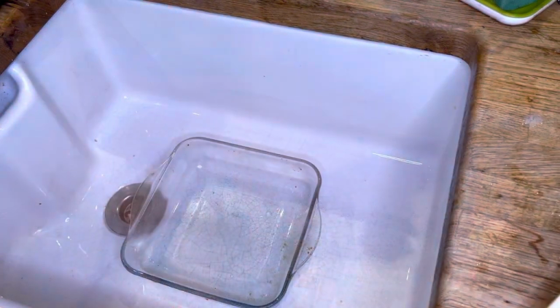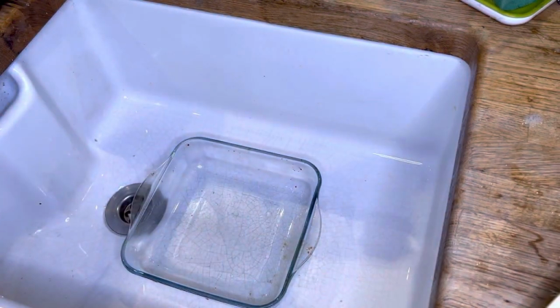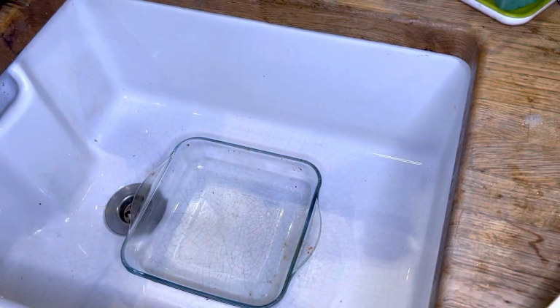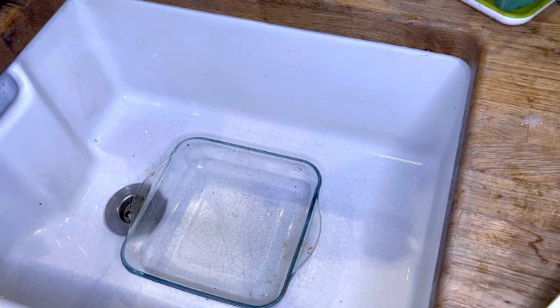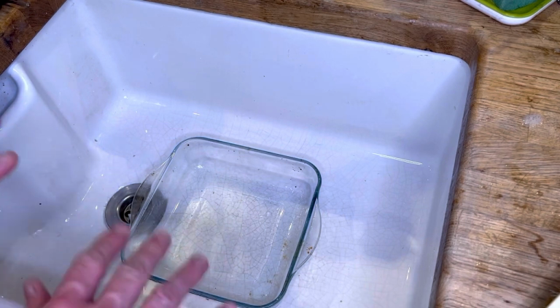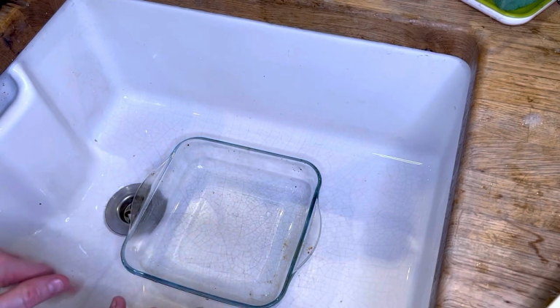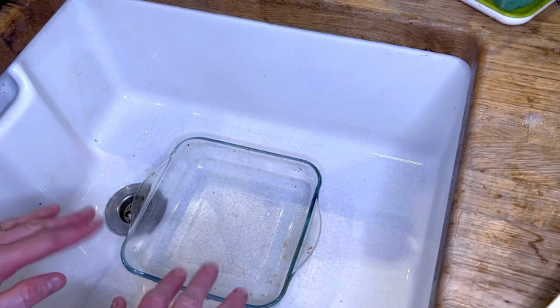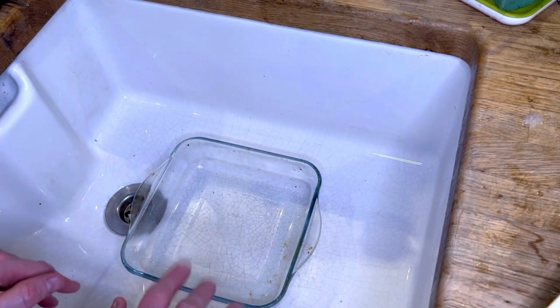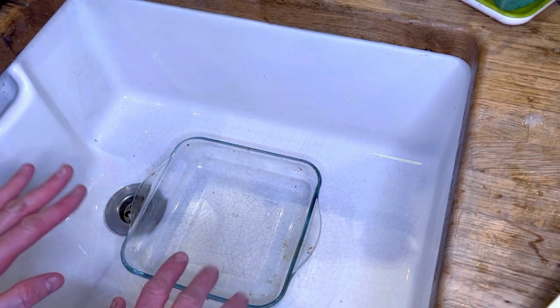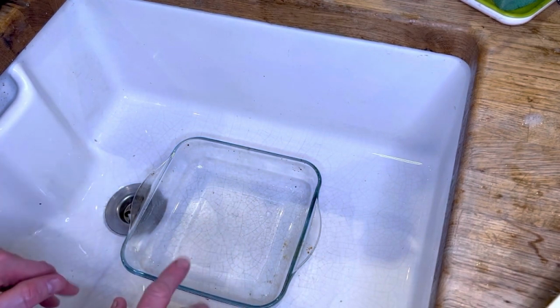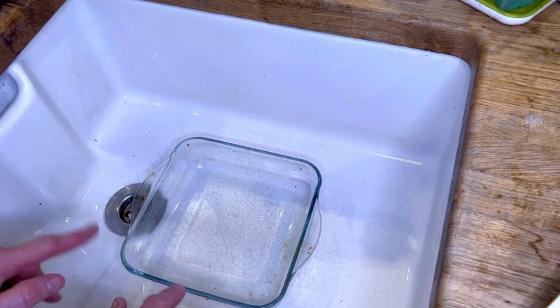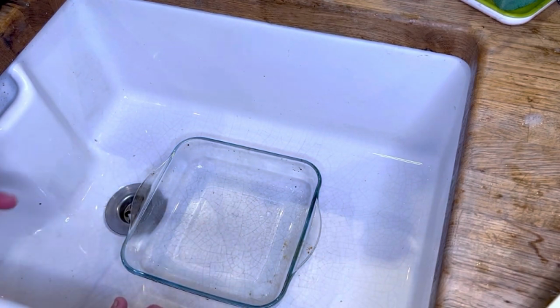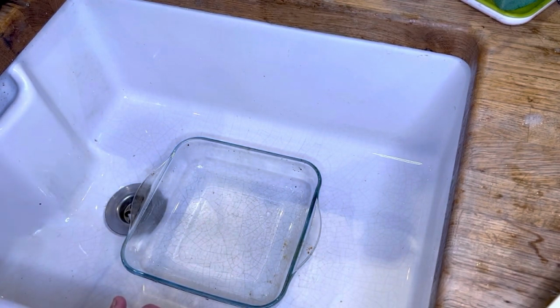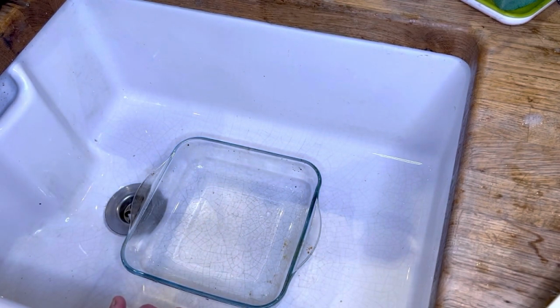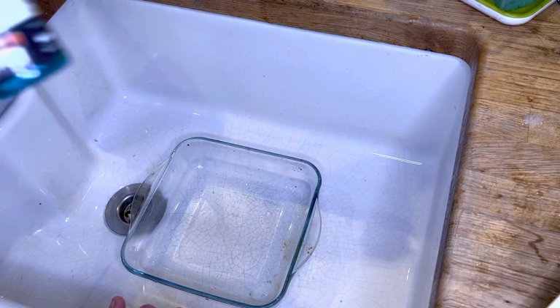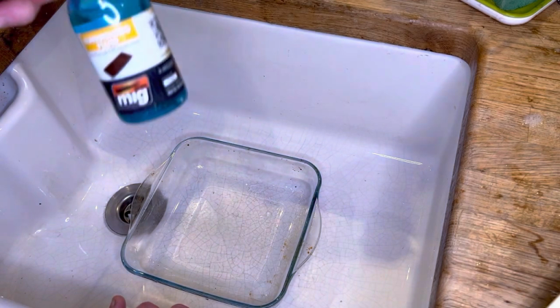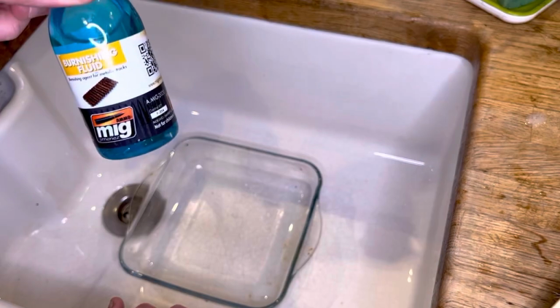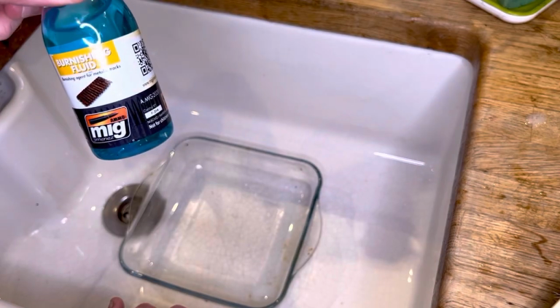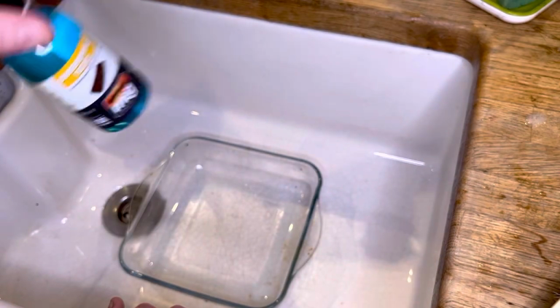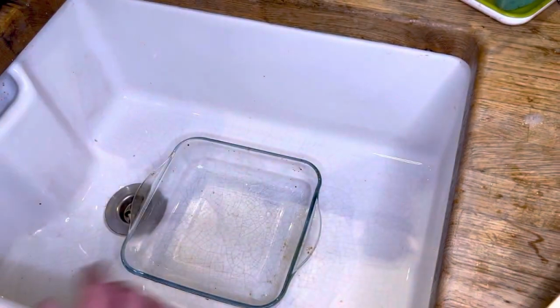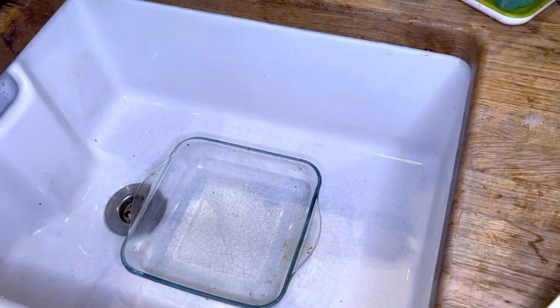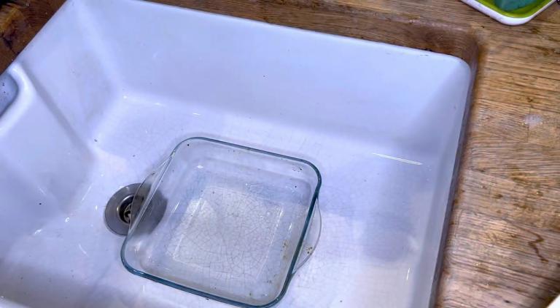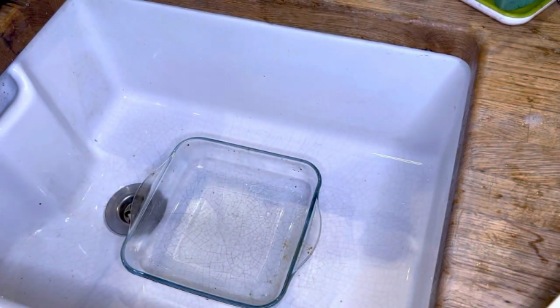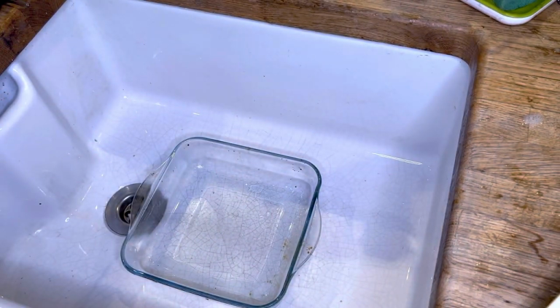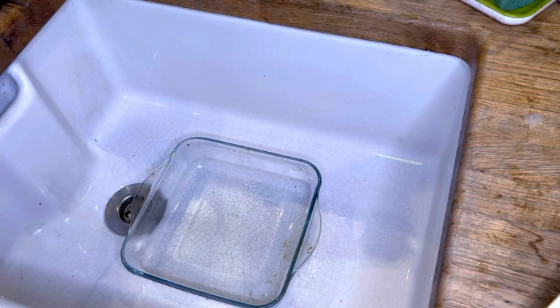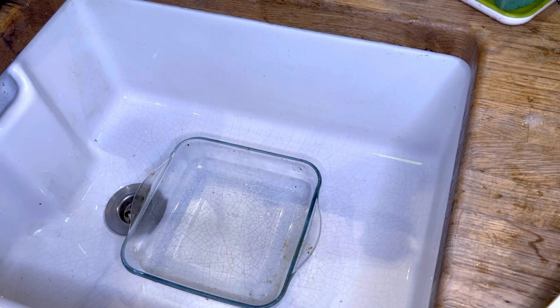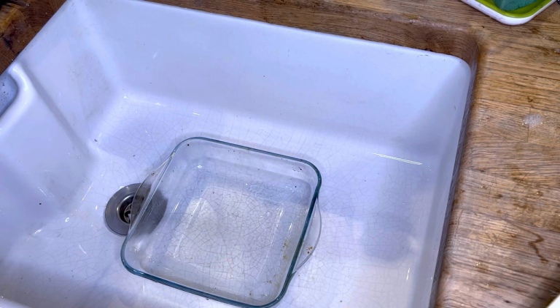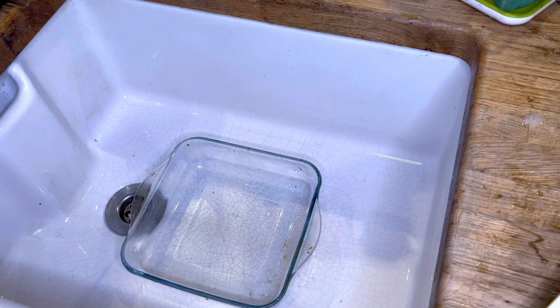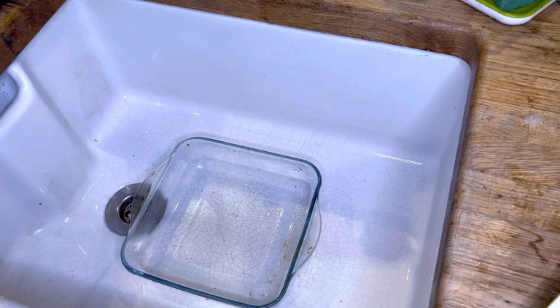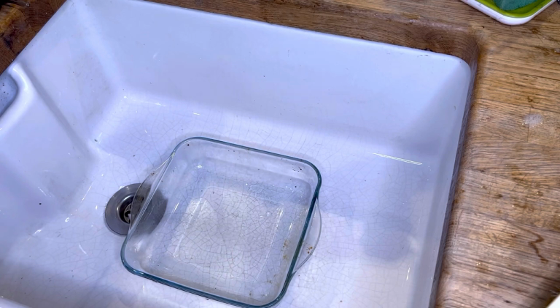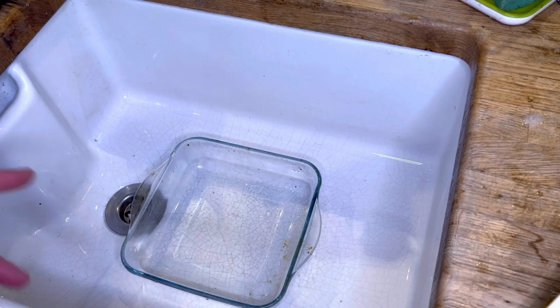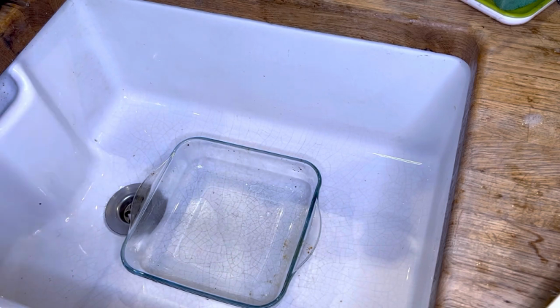I normally use a glass dish for doing this because it won't be affected by the stuff, and you can clean it out quite easily. Anything else — plastic — sometimes takes the dedicated dish to it. But I'll just use this.